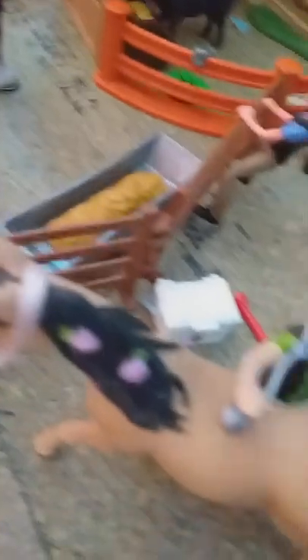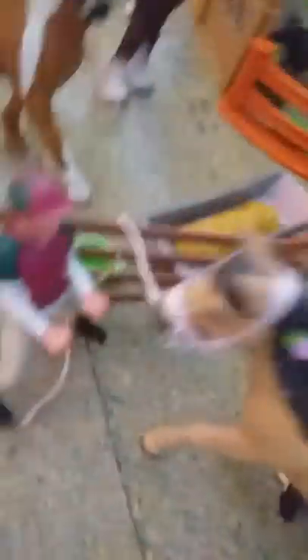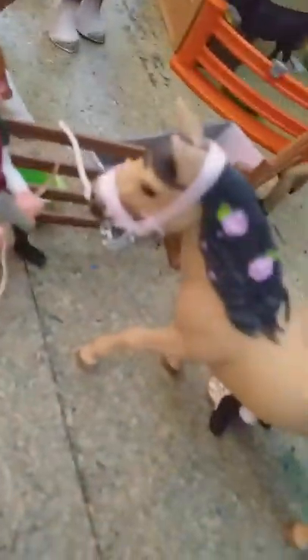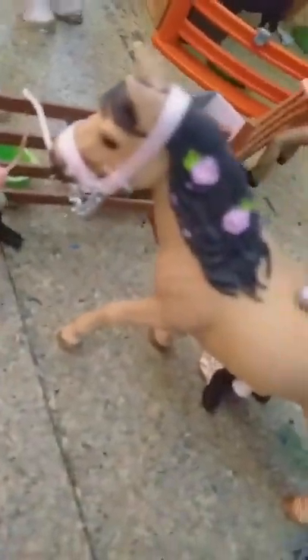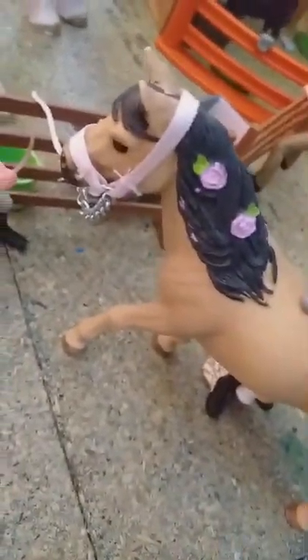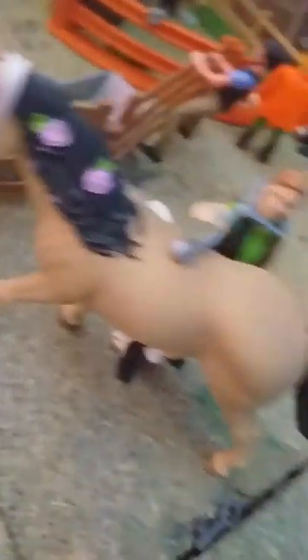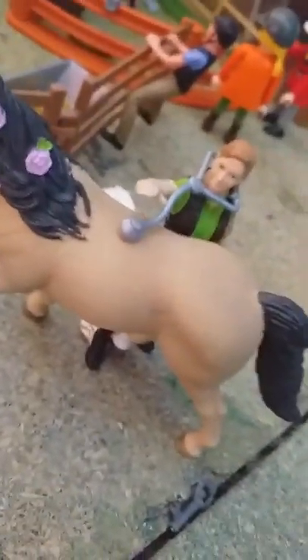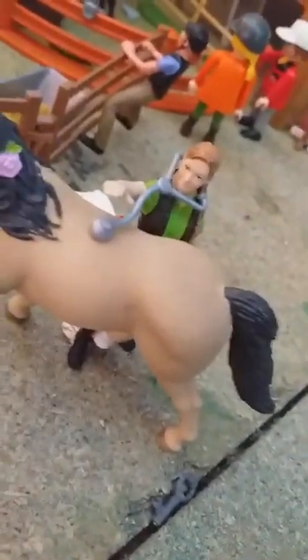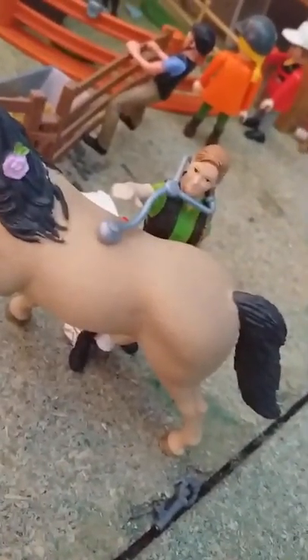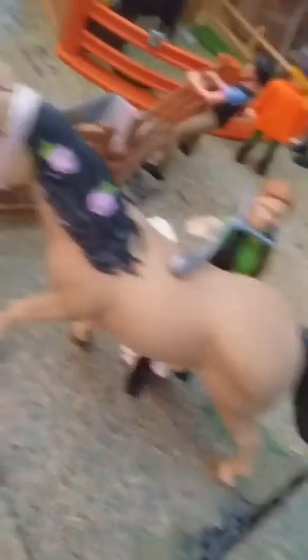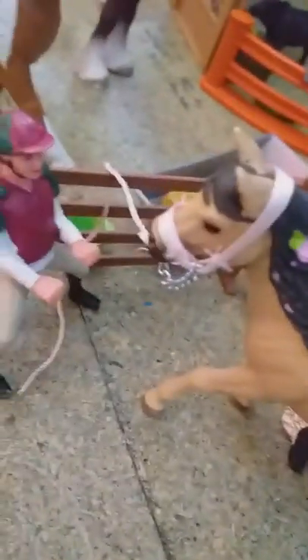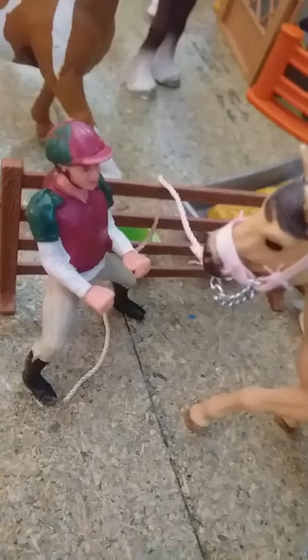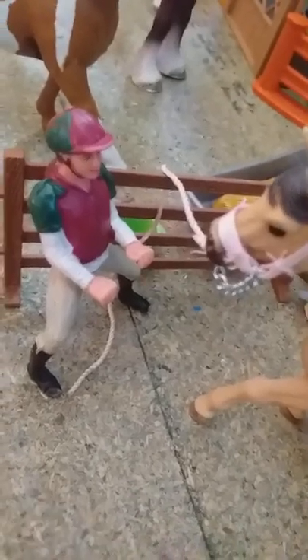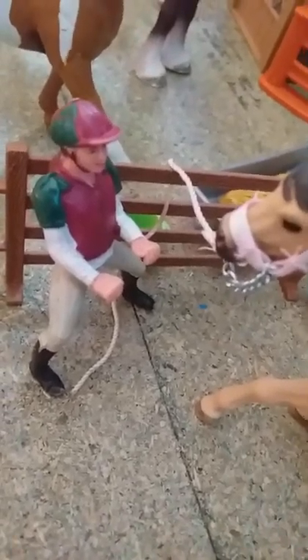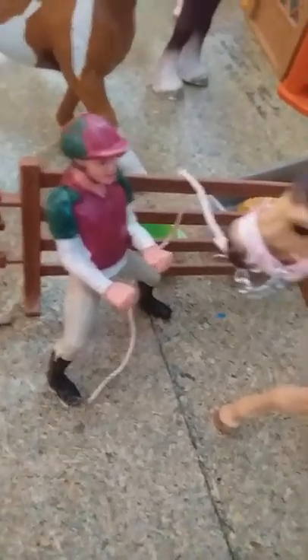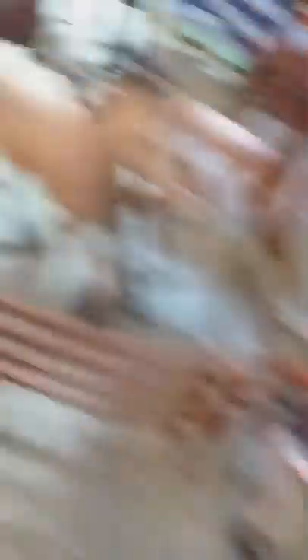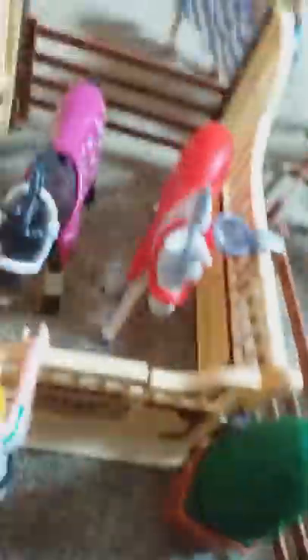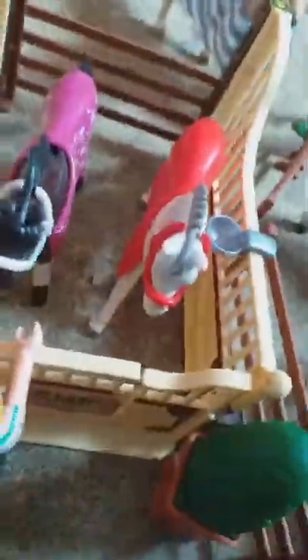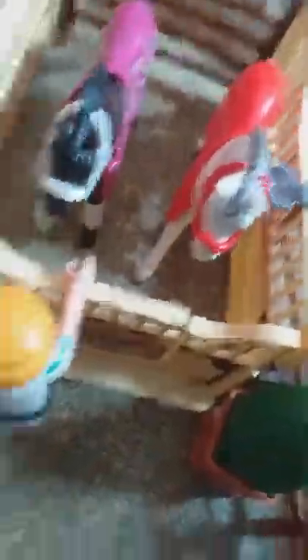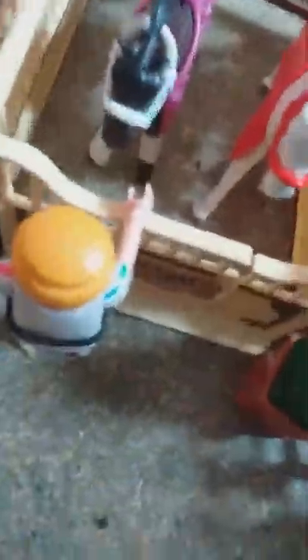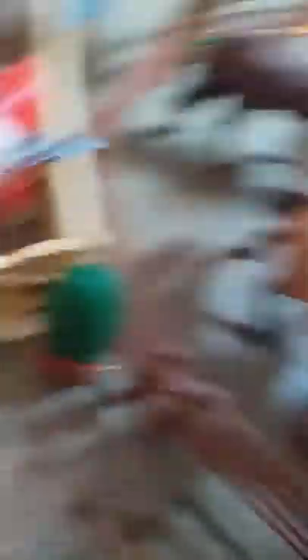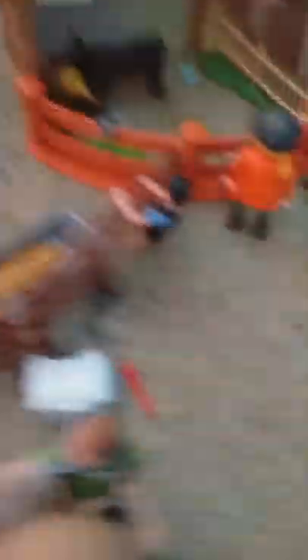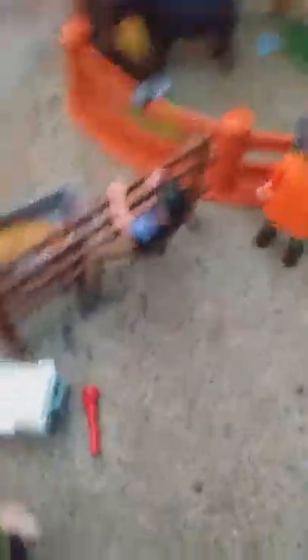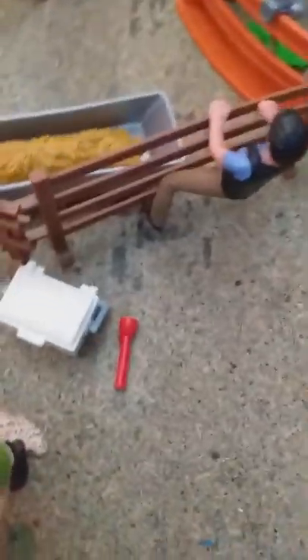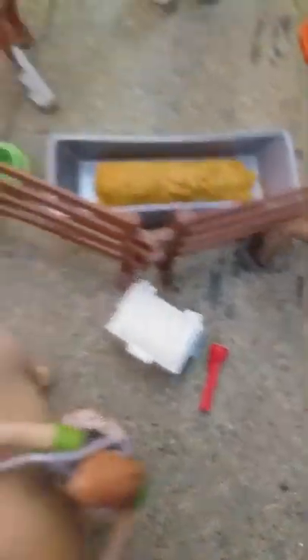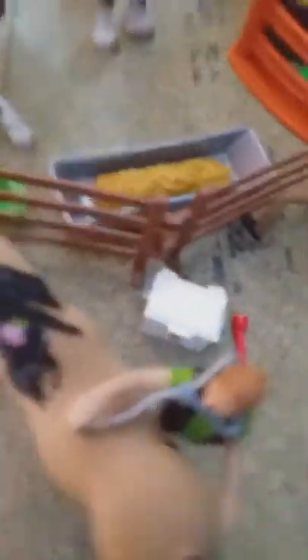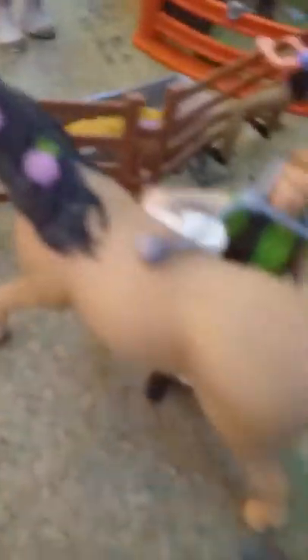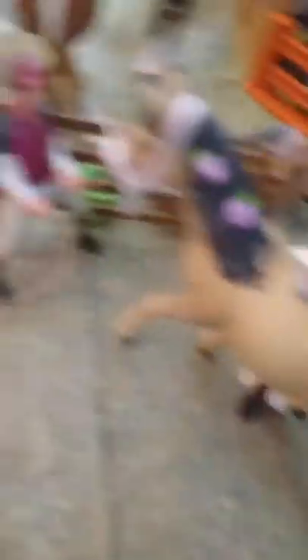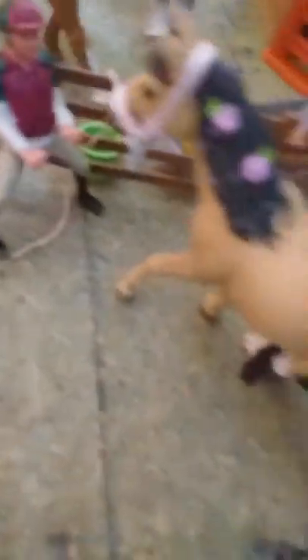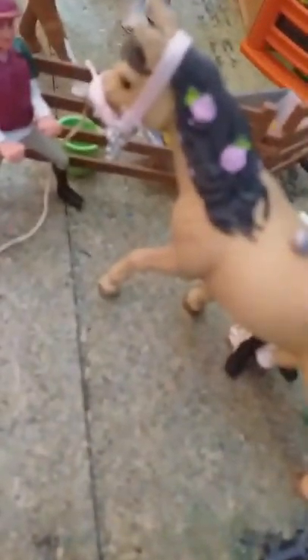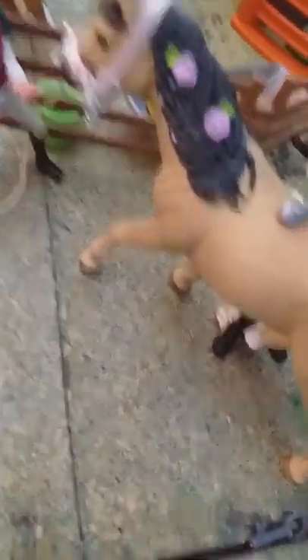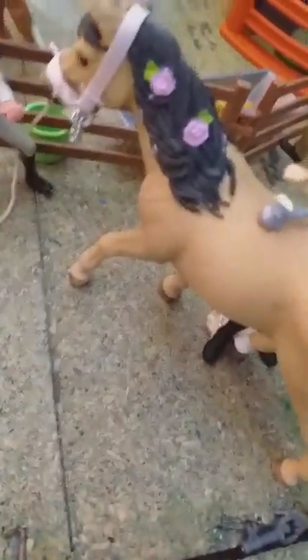Over here, this is Willow and she's getting a vet checkup by Lisa. And then you have Ghost and there's Steven. There's the little vet kit. This is Willow and she's my Connemara mare.